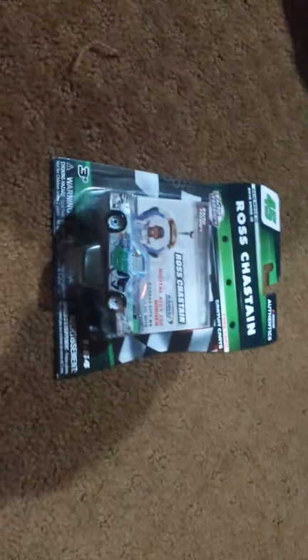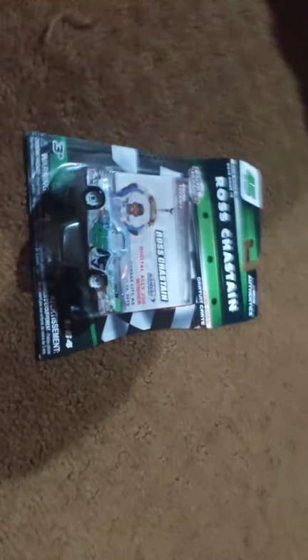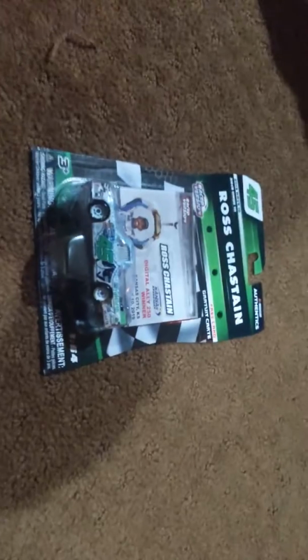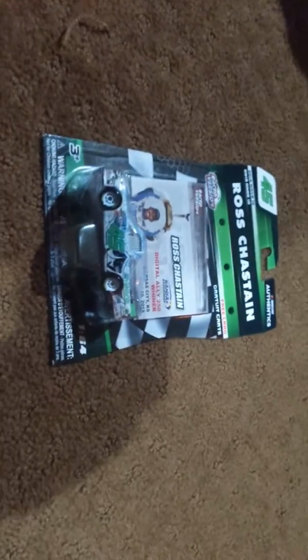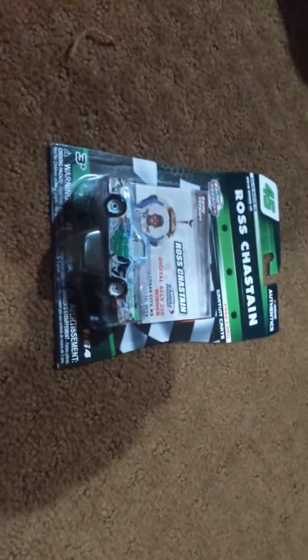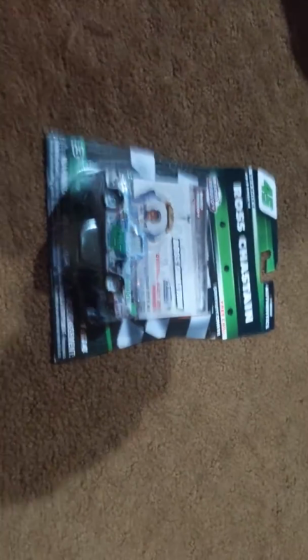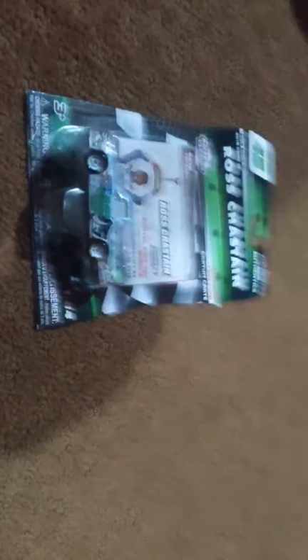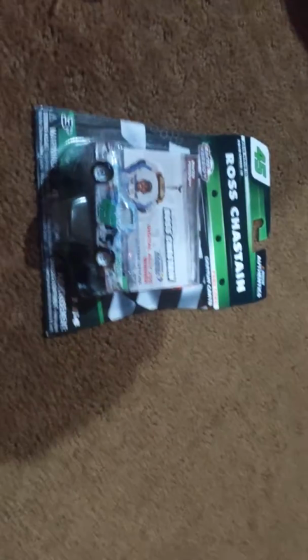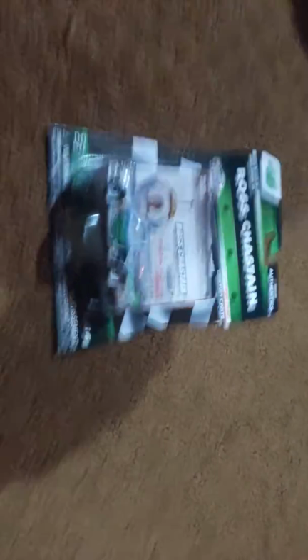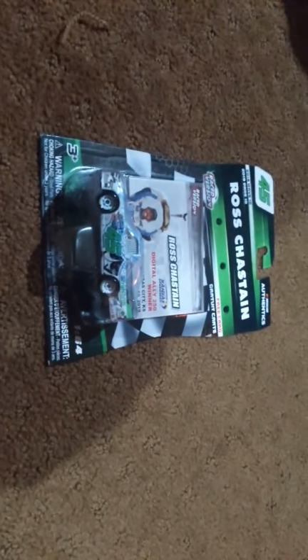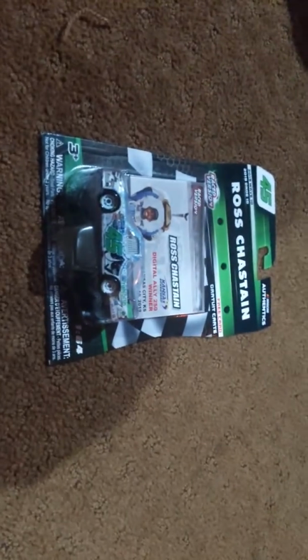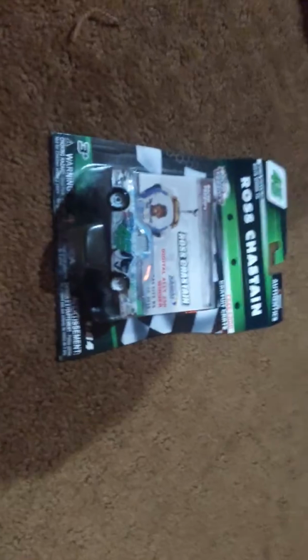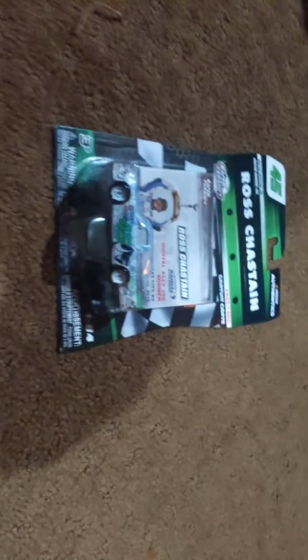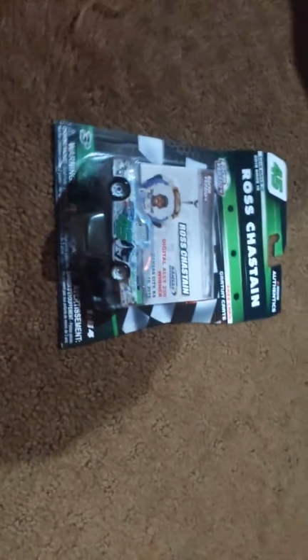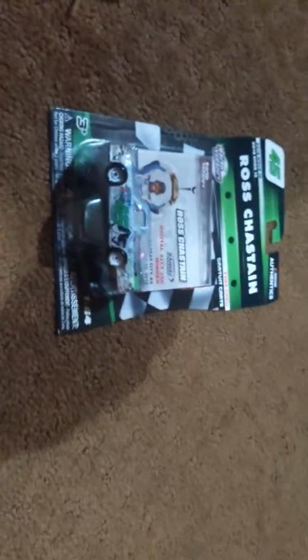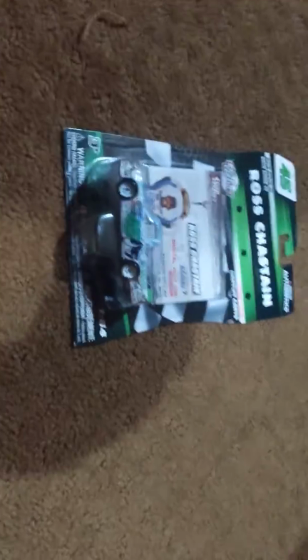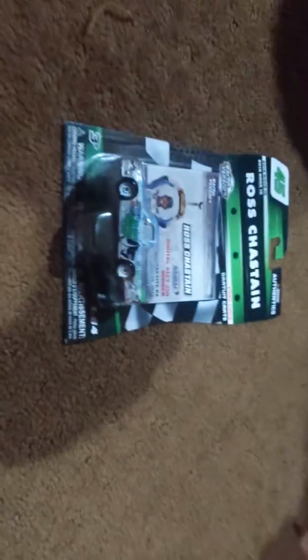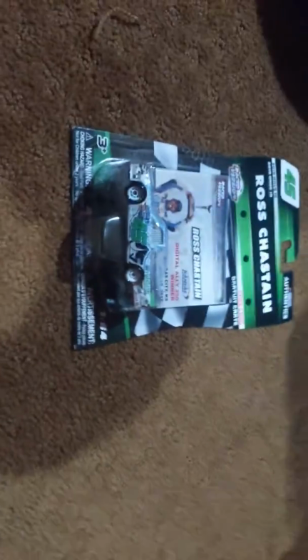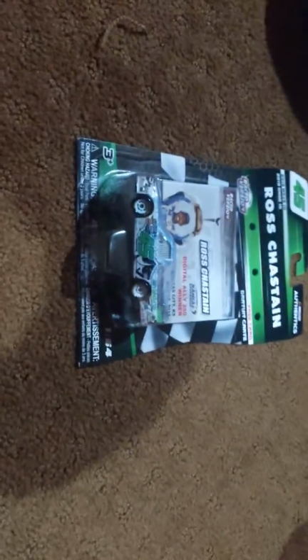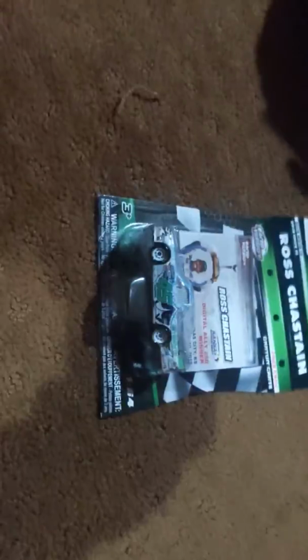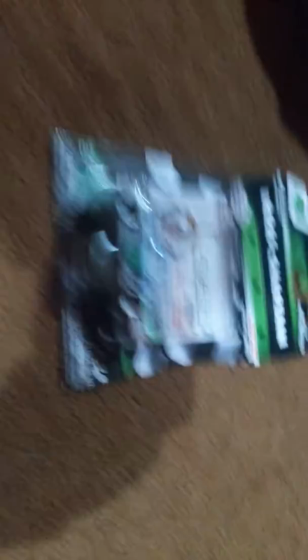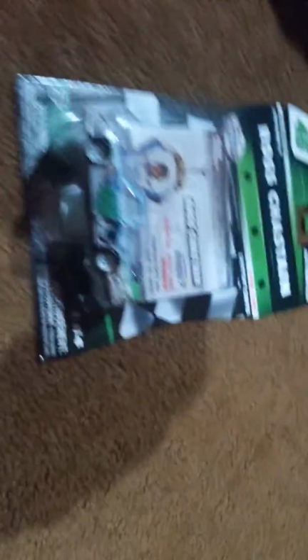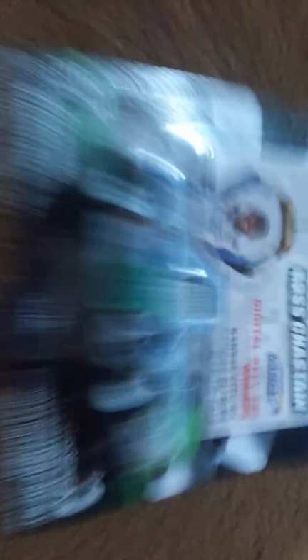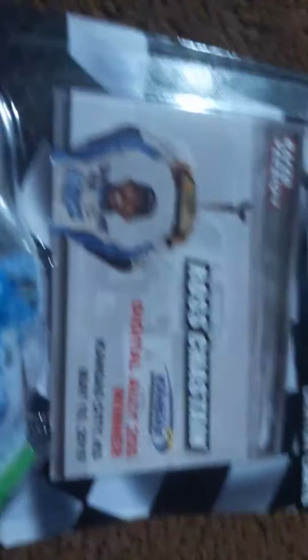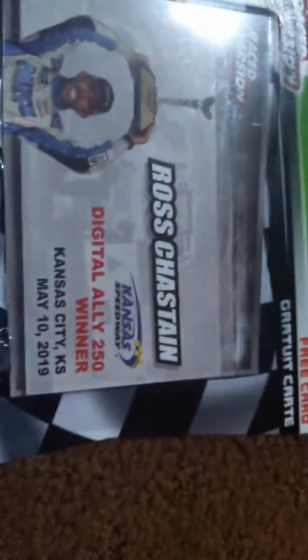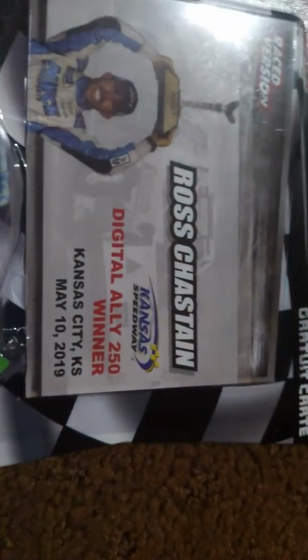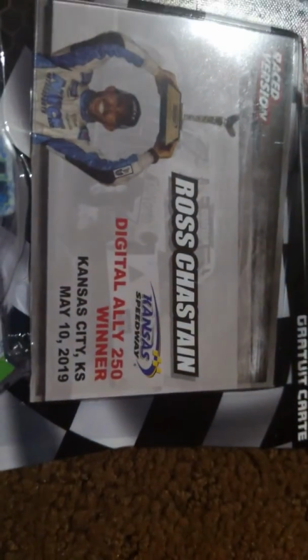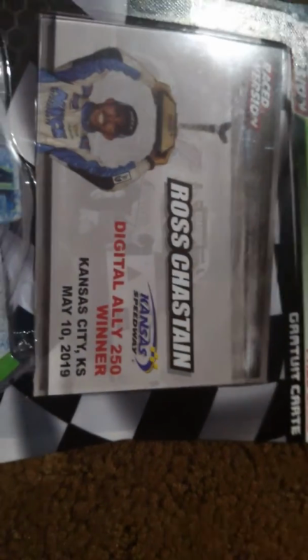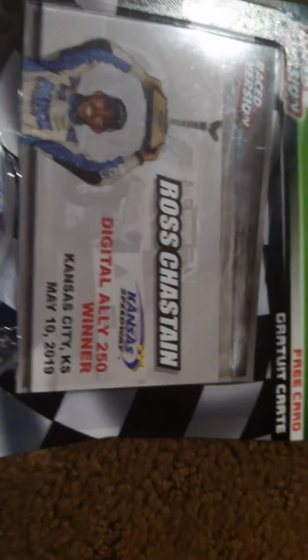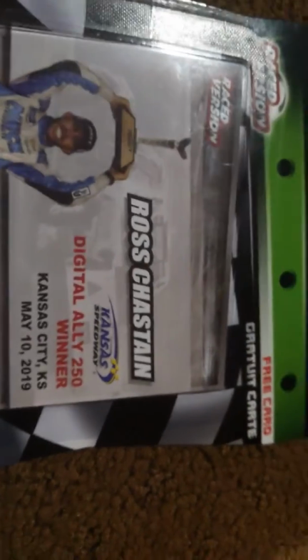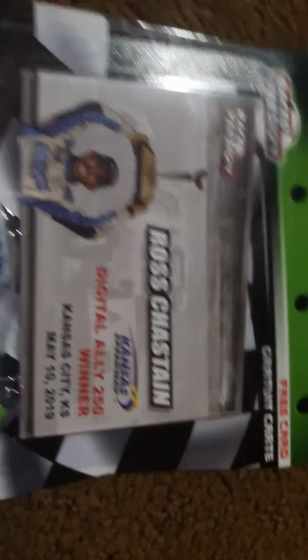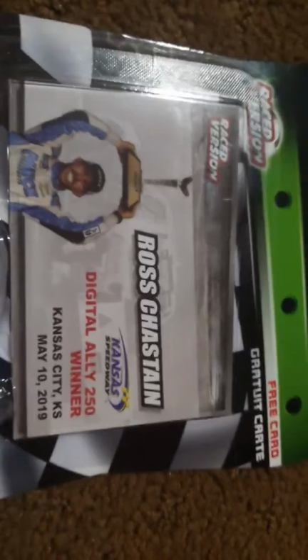Hey guys, it's Rhys, and I'm unboxing a brand new NASCAR truck, Chevrolet Silverado, the RST version. Don't know what that actually stands for yet. And it's the race winner from Kansas Speedway from May 10, 2019, last year.